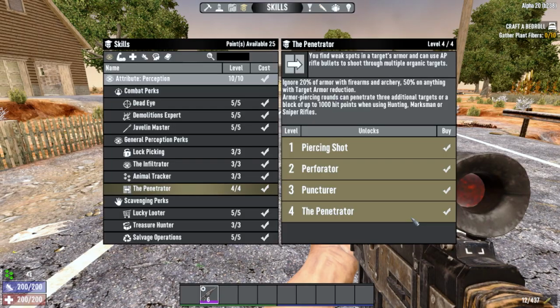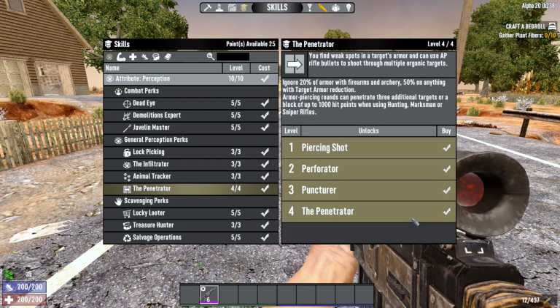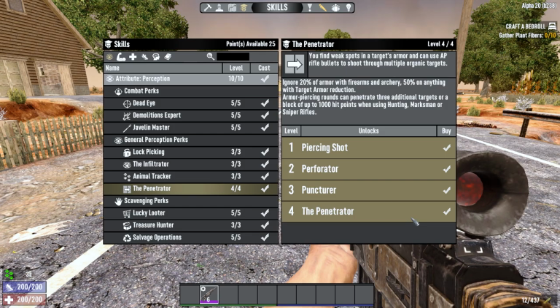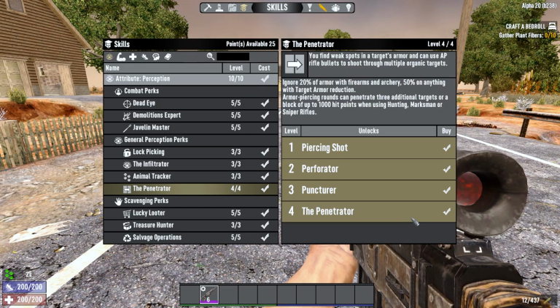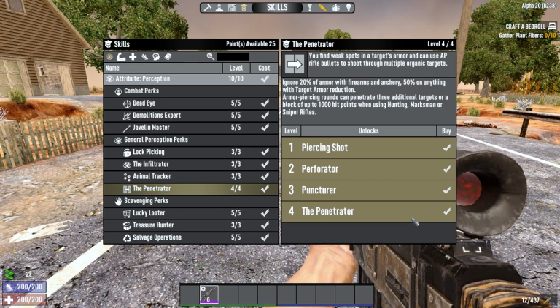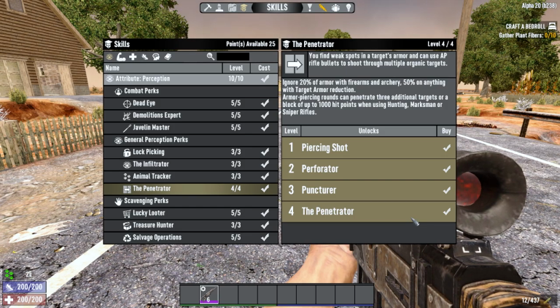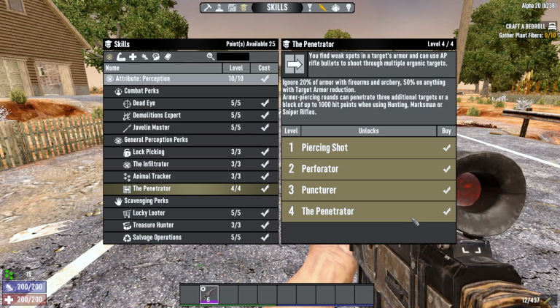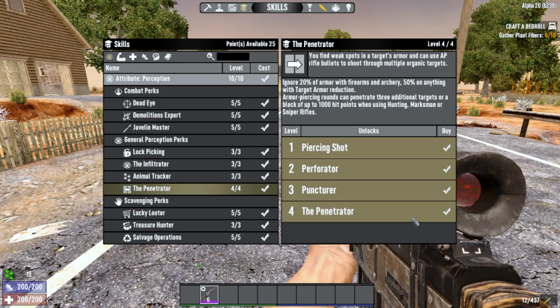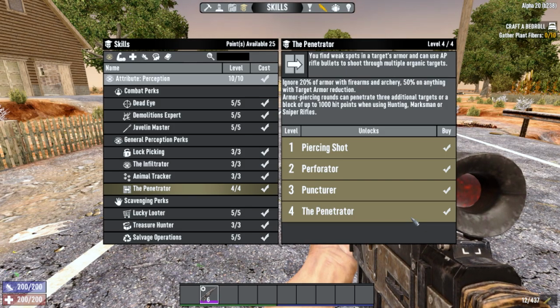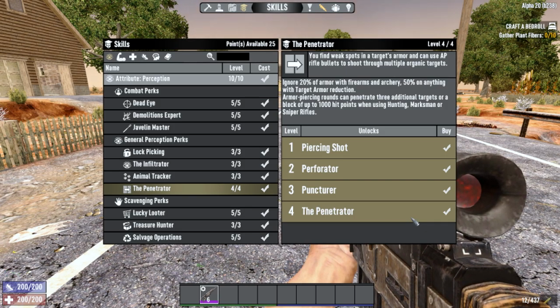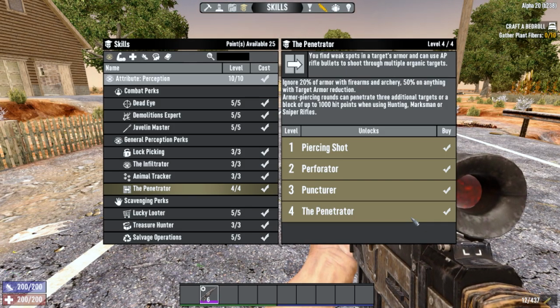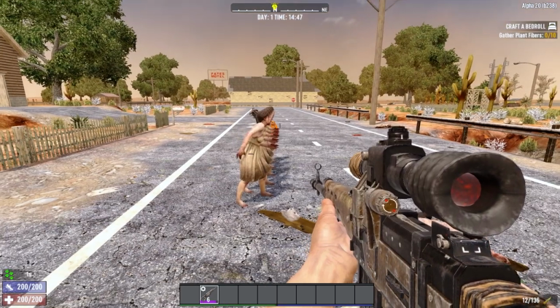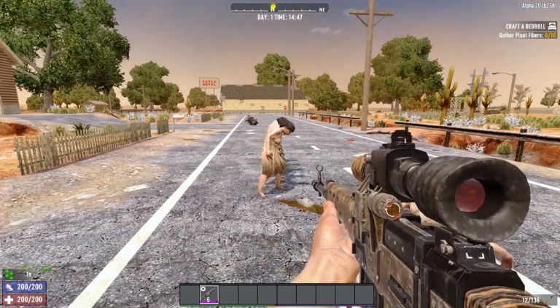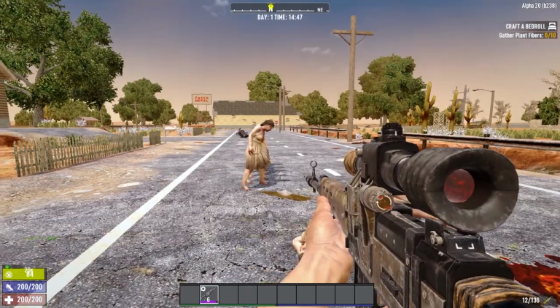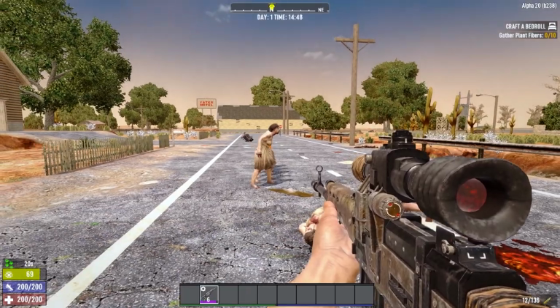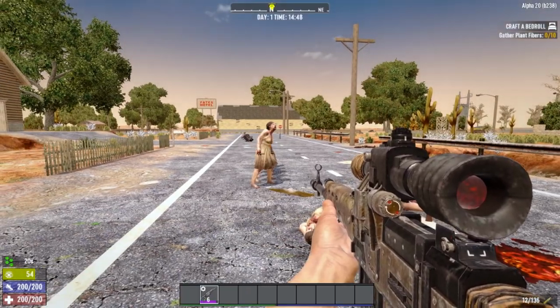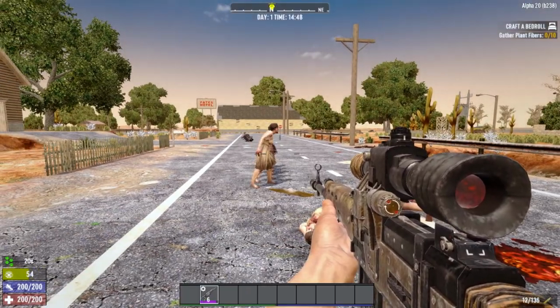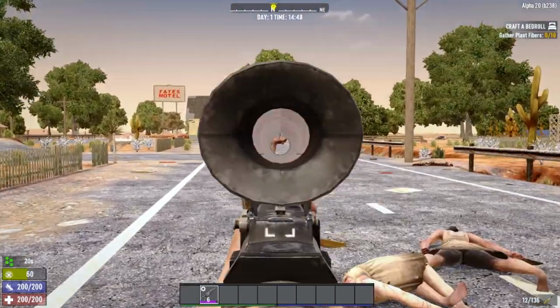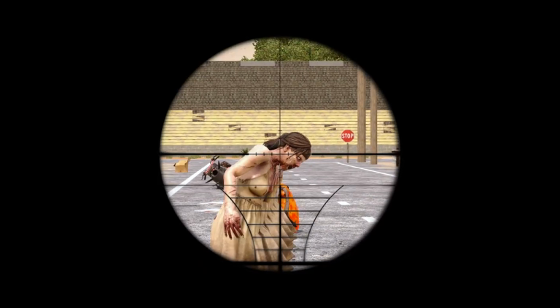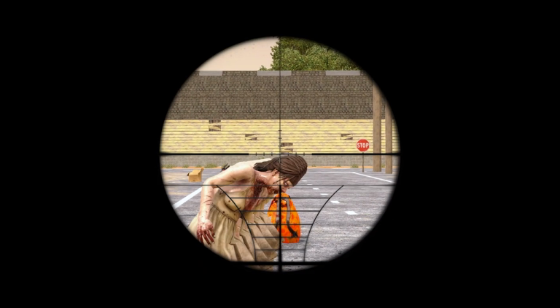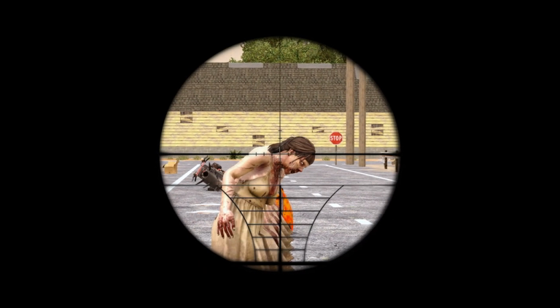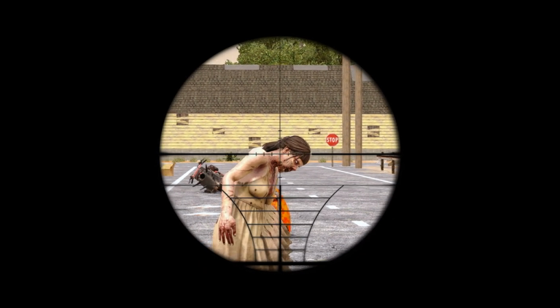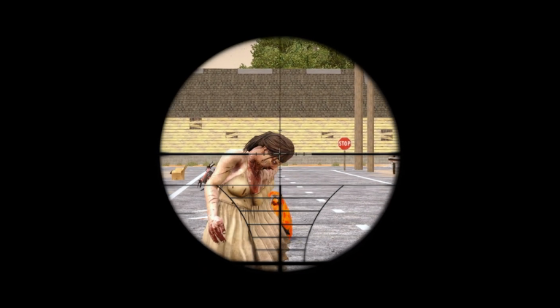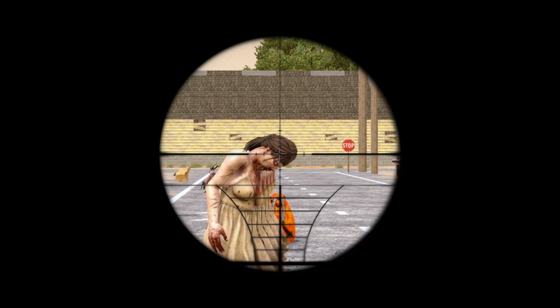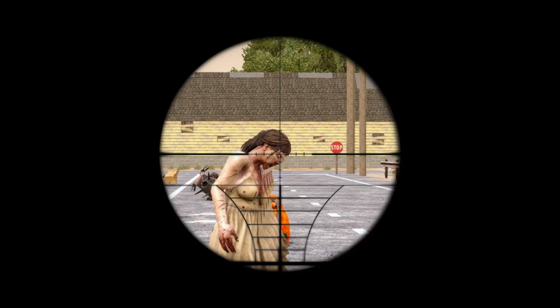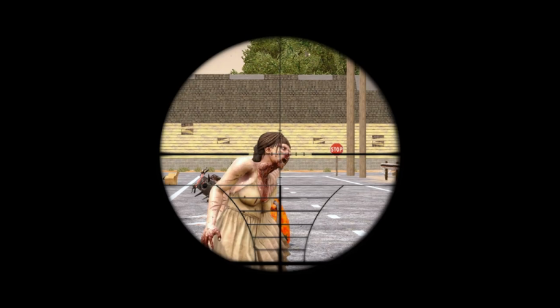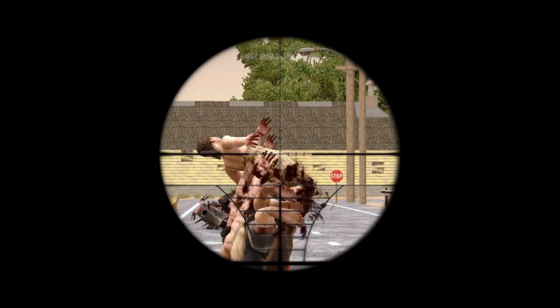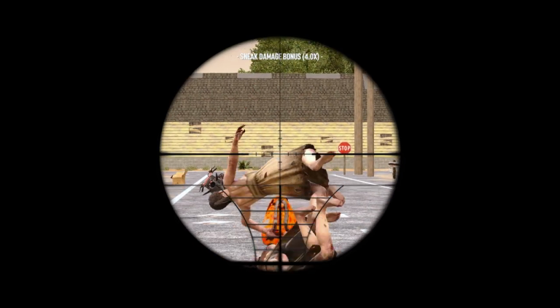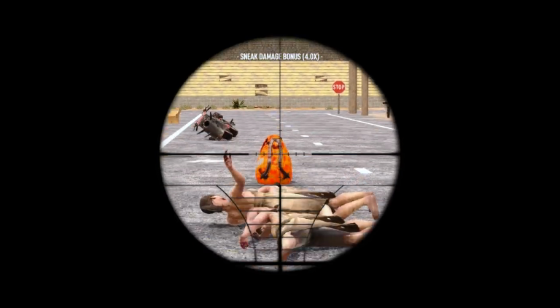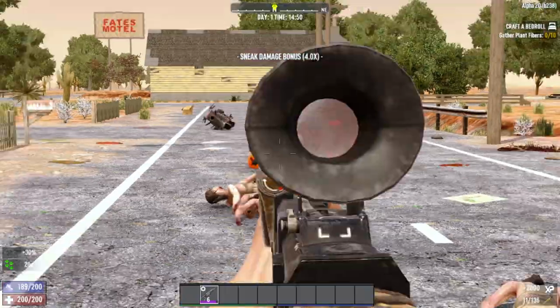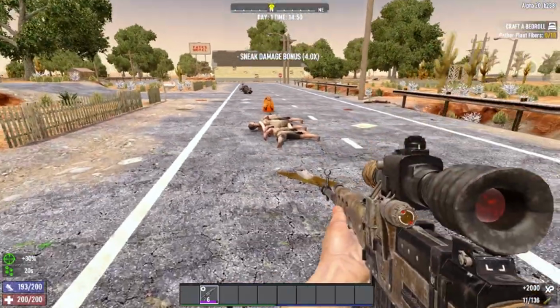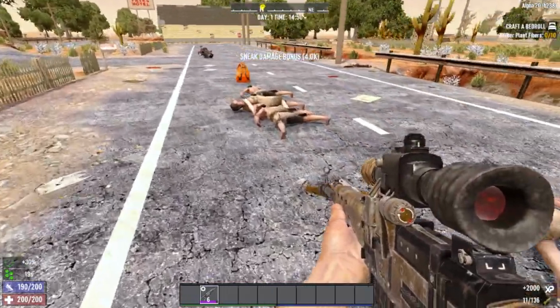With hunting rifles, lever action rifles, and sniper rifles, you'll be able to penetrate 4 targets with AP ammo. This means you can hit 5 enemies with 1 AP bullet at no damage loss, allowing you to really decimate hordes if you build your base around this idea.